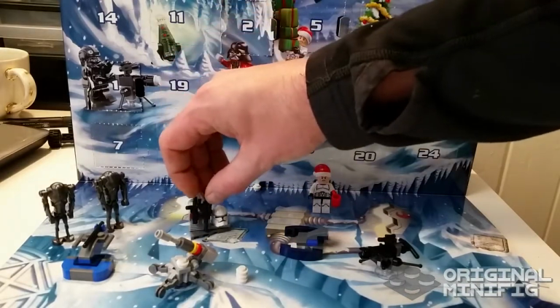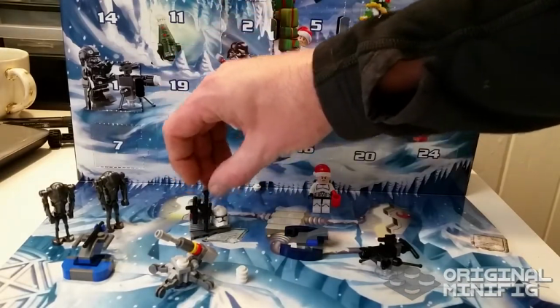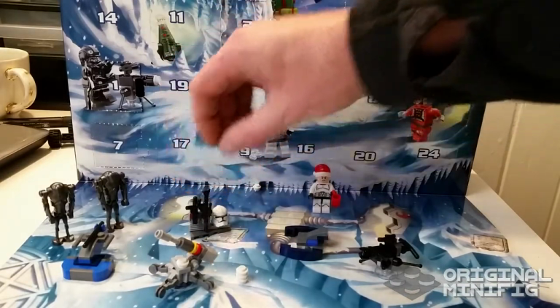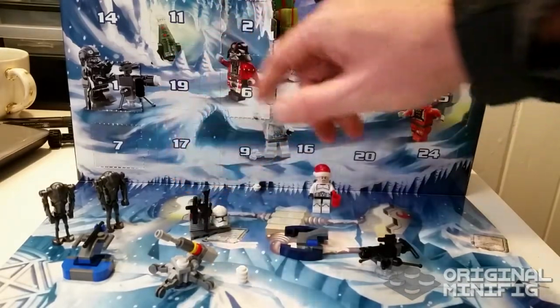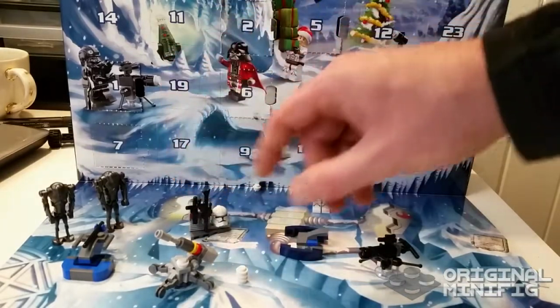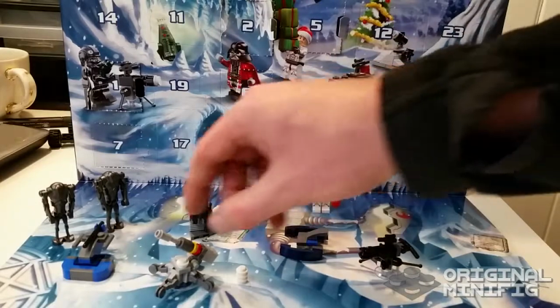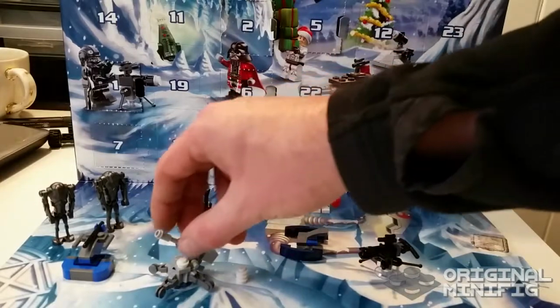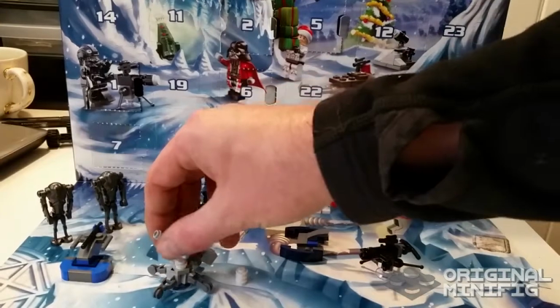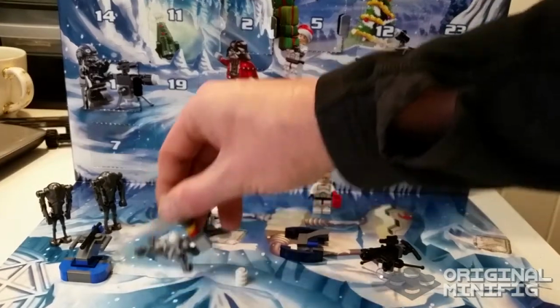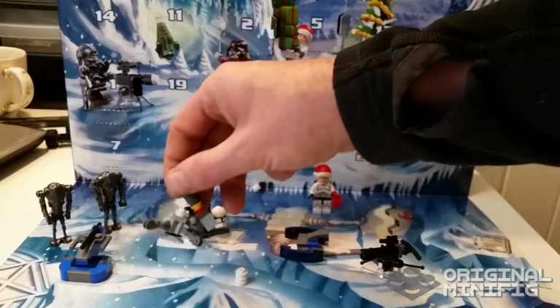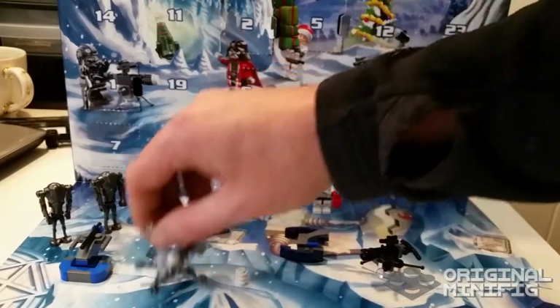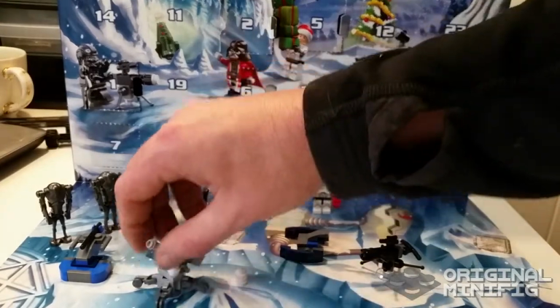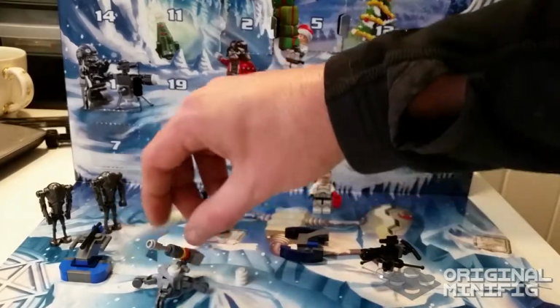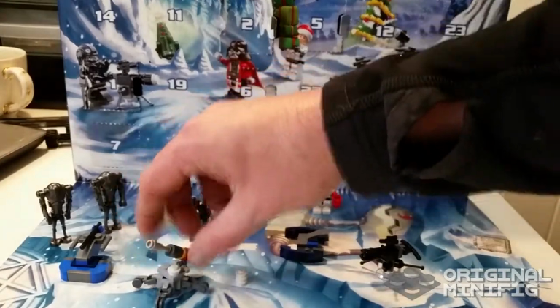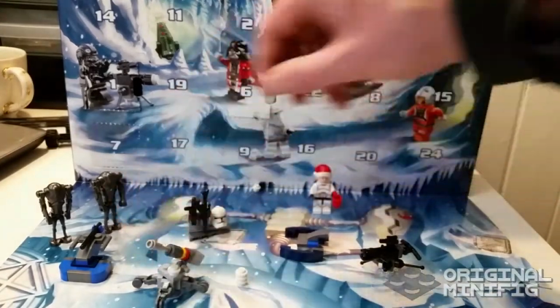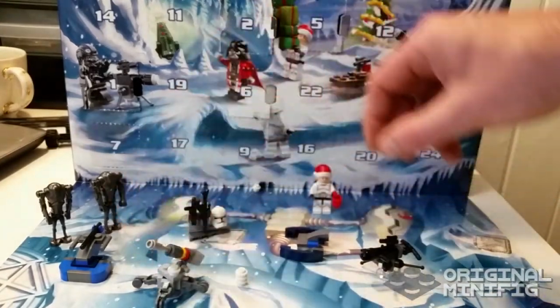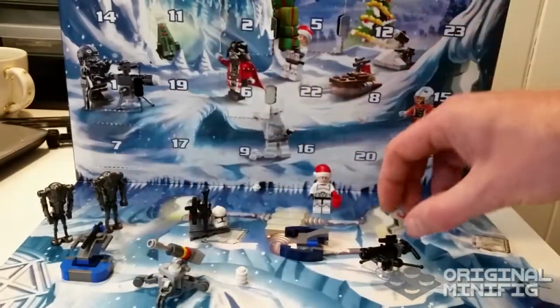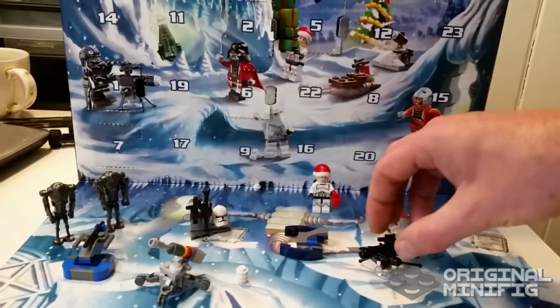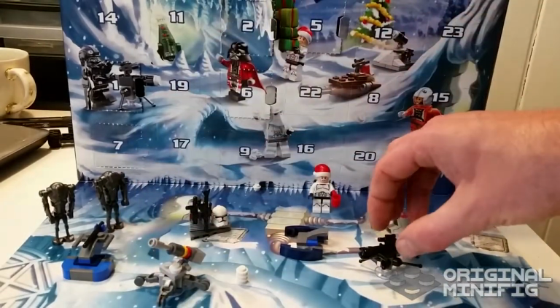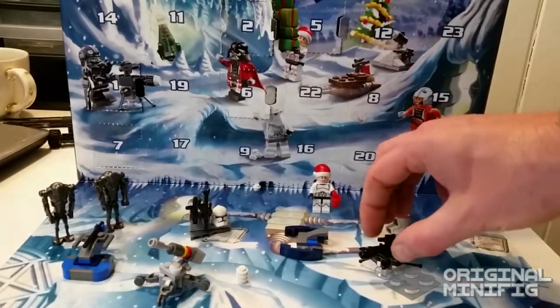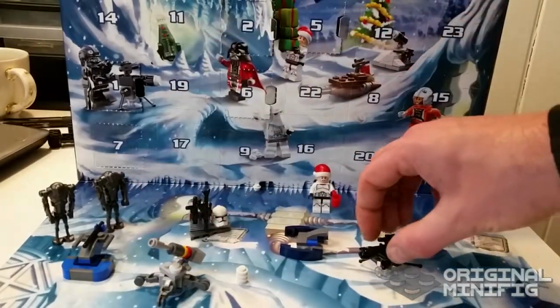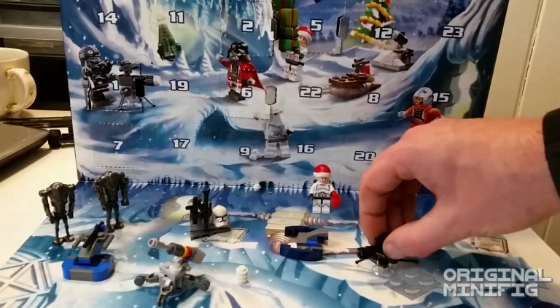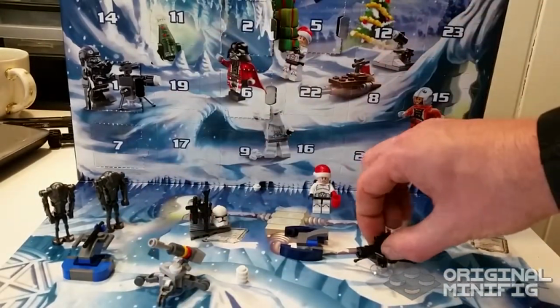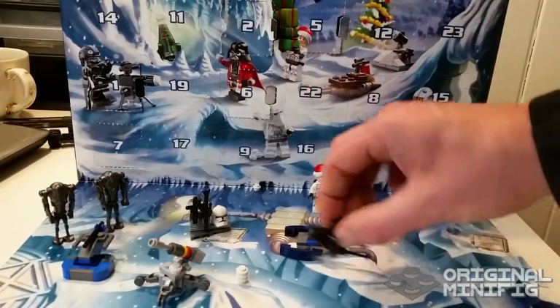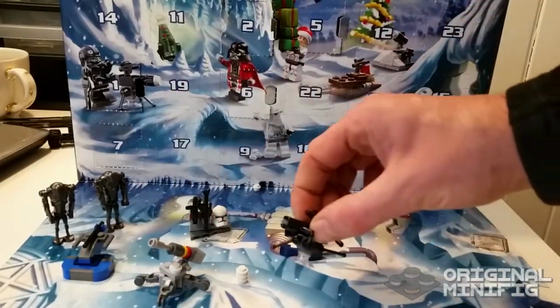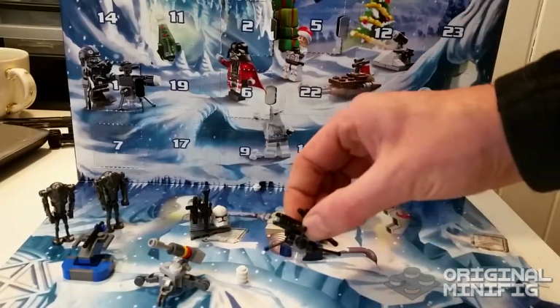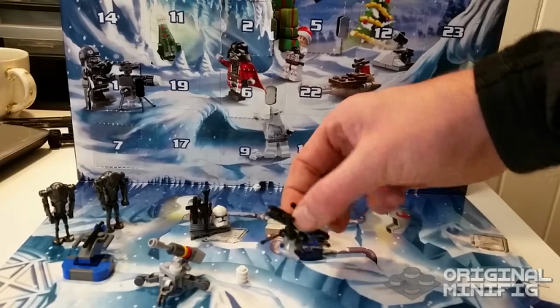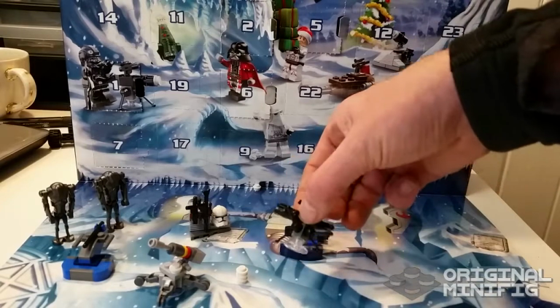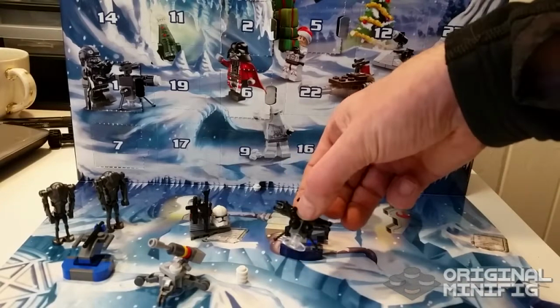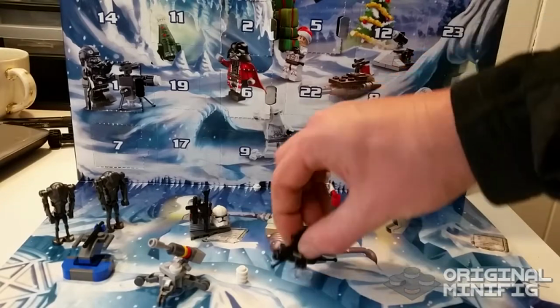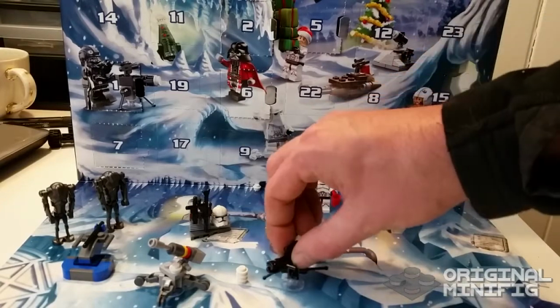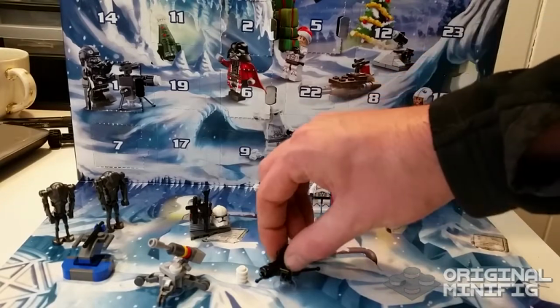I am a minifig kind of guy, so I like that stuff, and also I do really like this little gun right here.